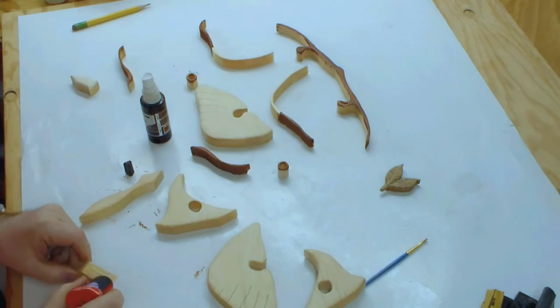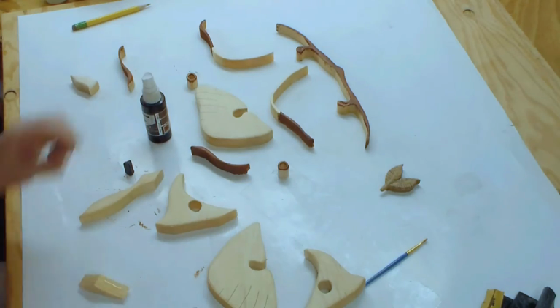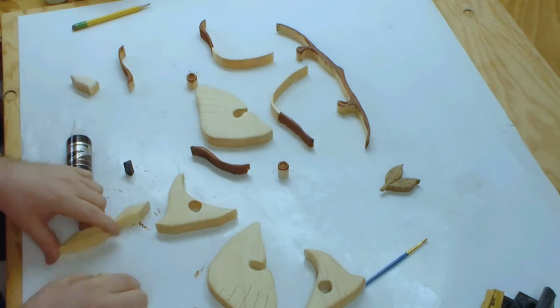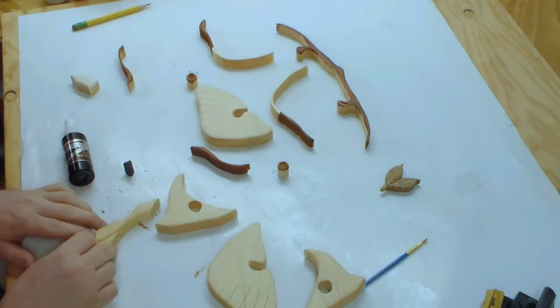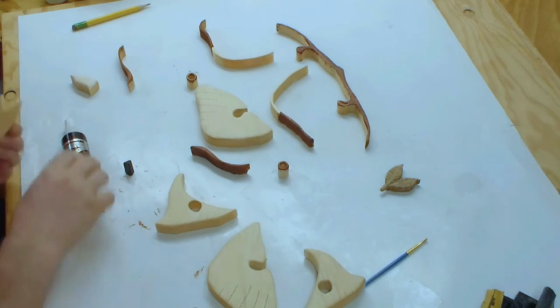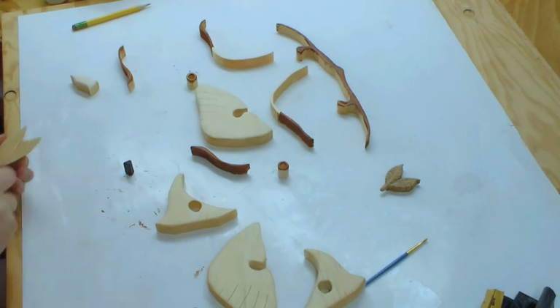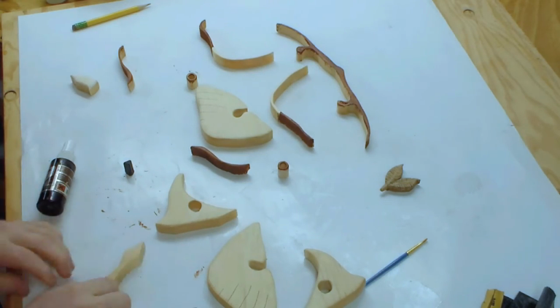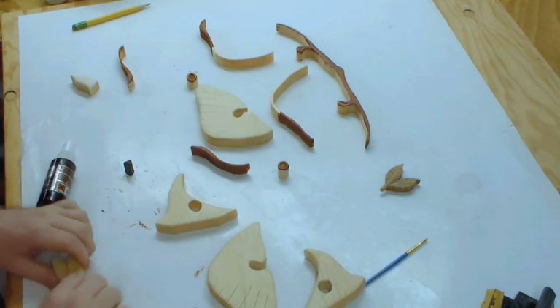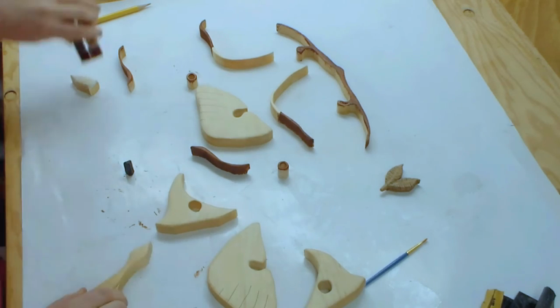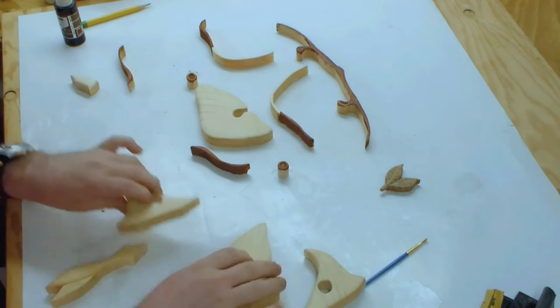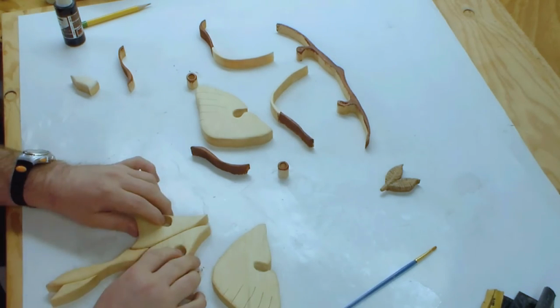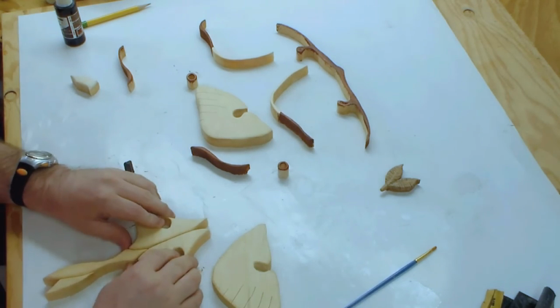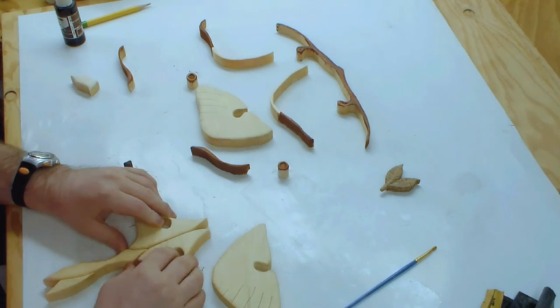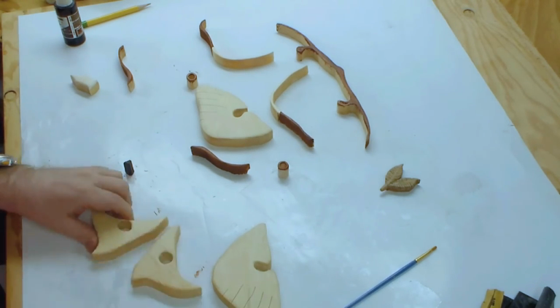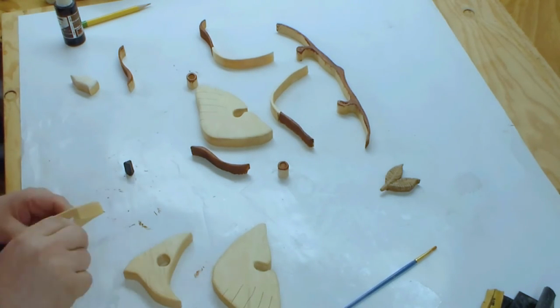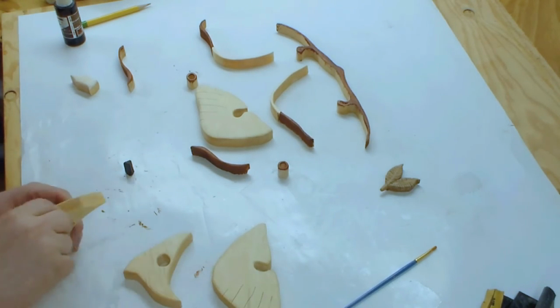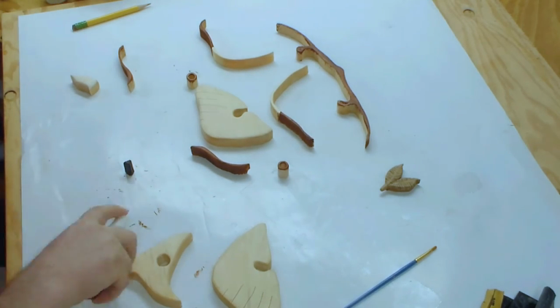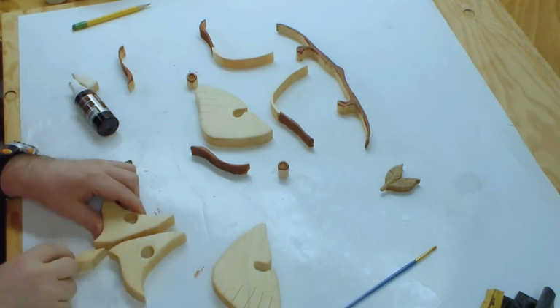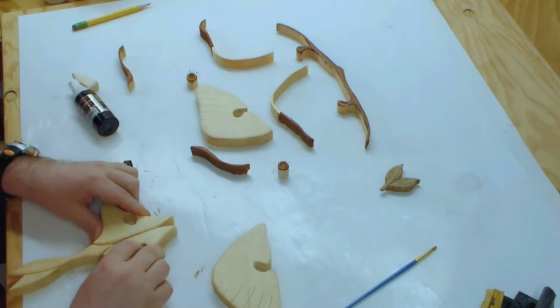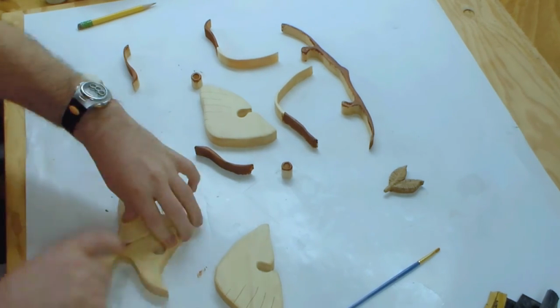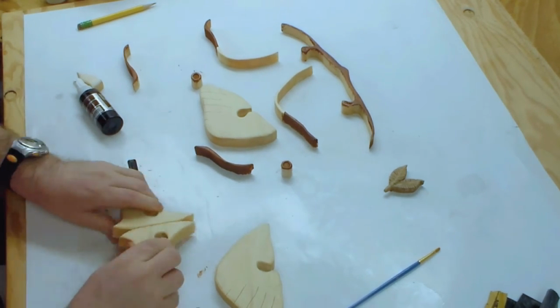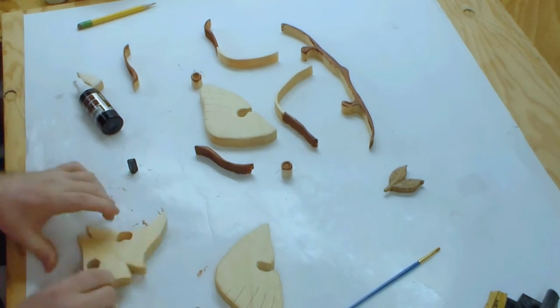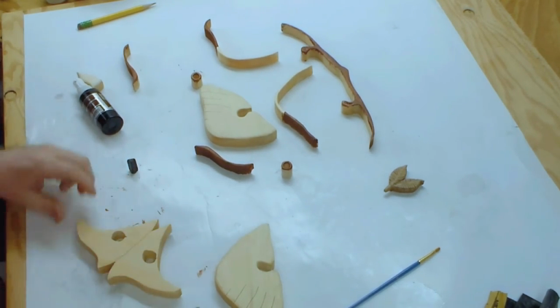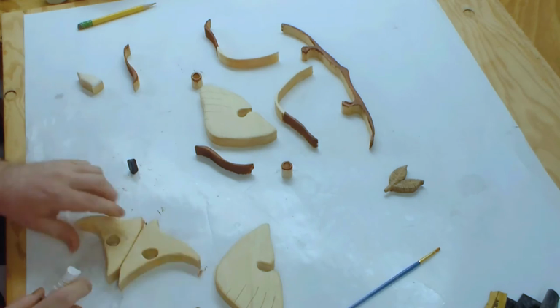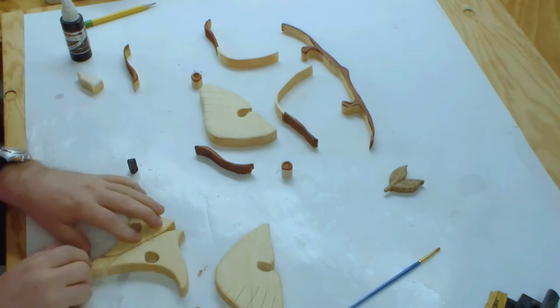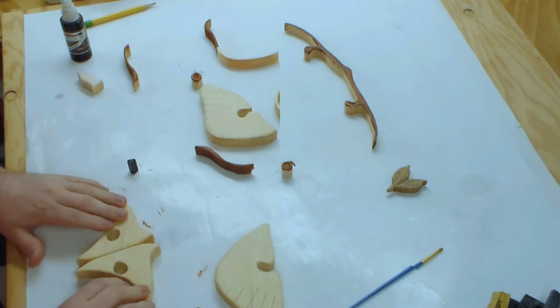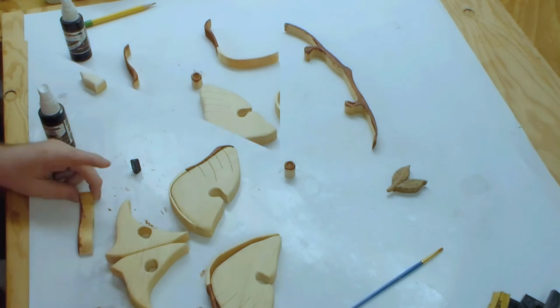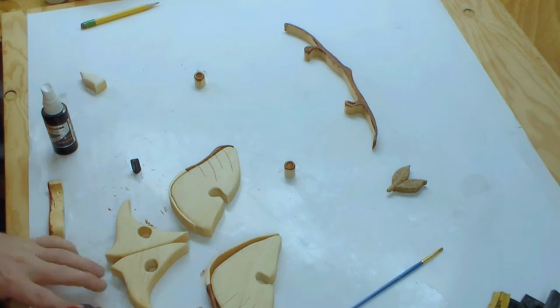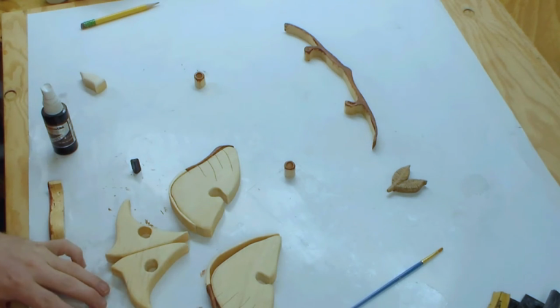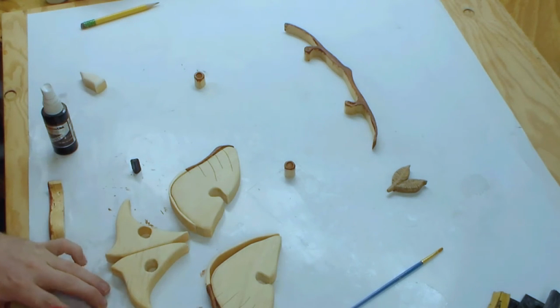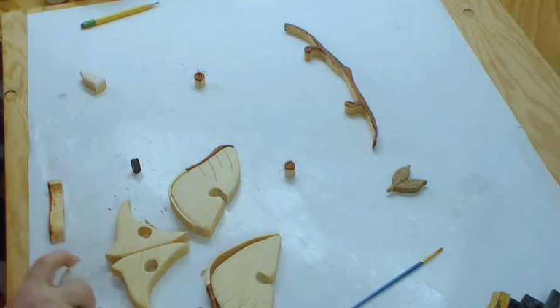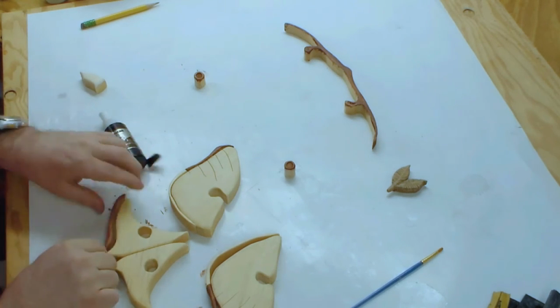Any wood glue should work, but I use CA glue — super glue — with a little accelerator, because I want to move things along and make sure everything is nice and secure and stable.